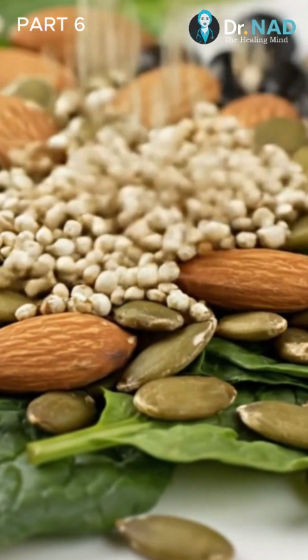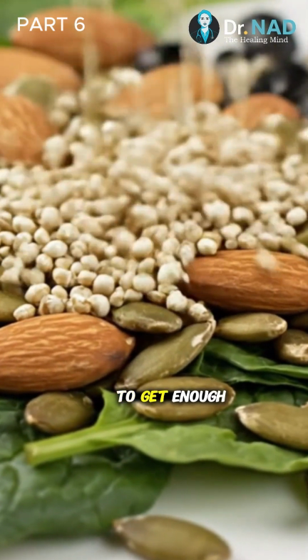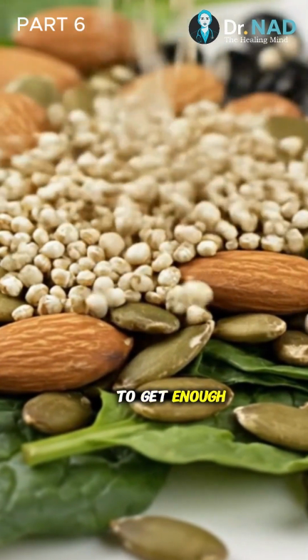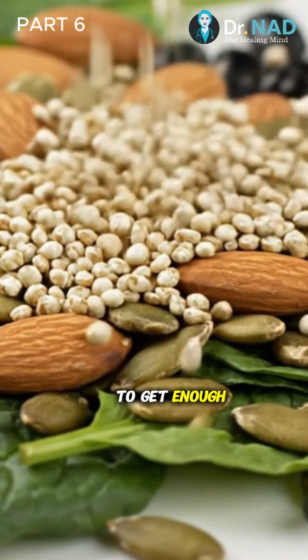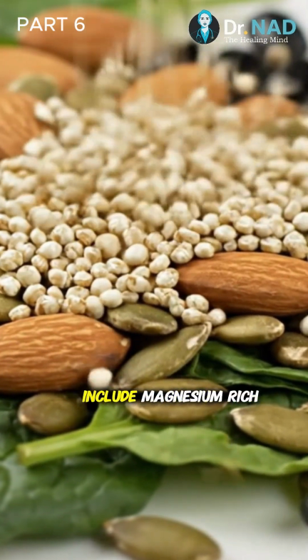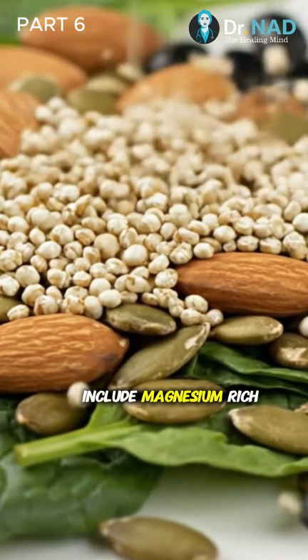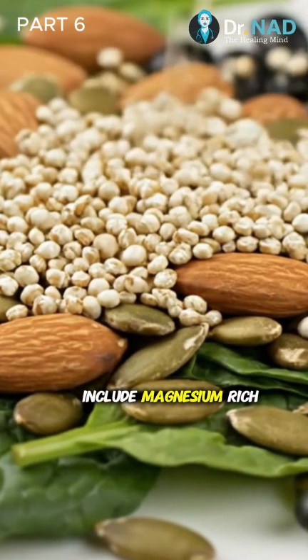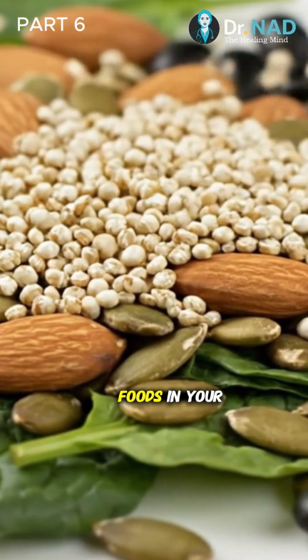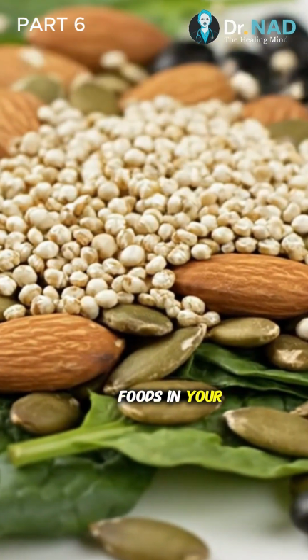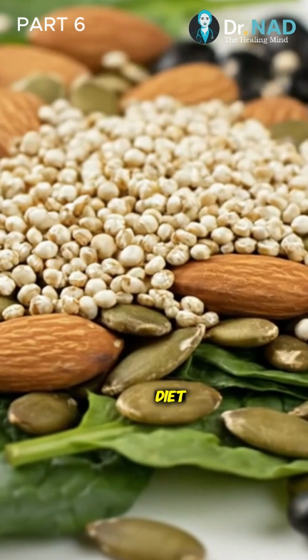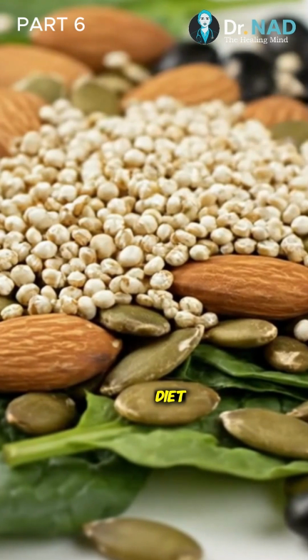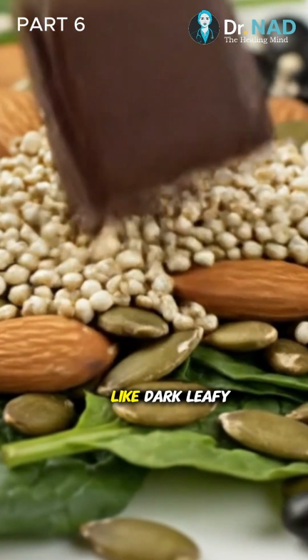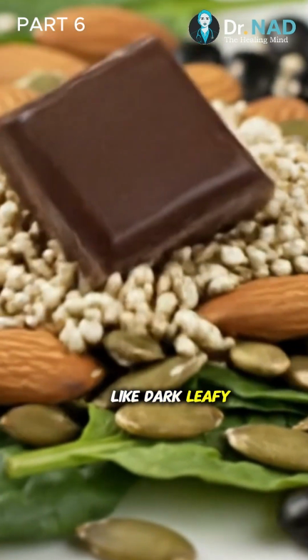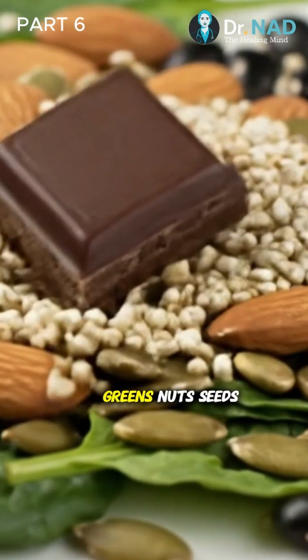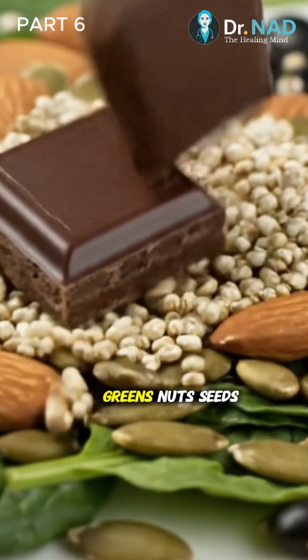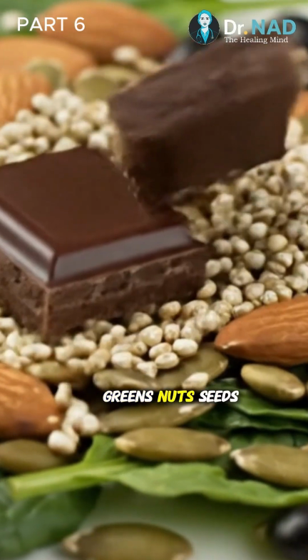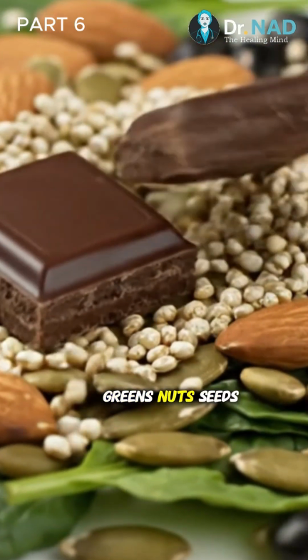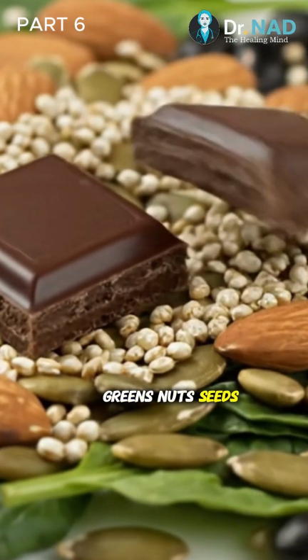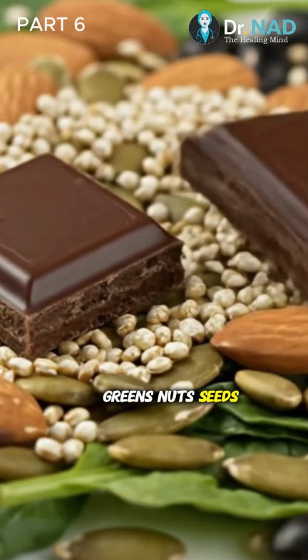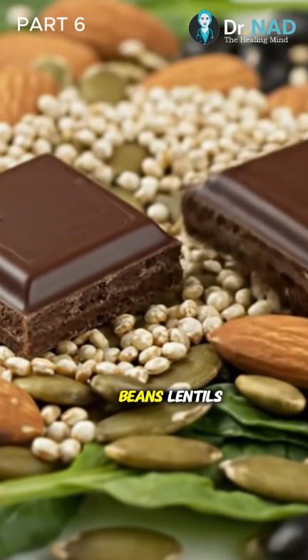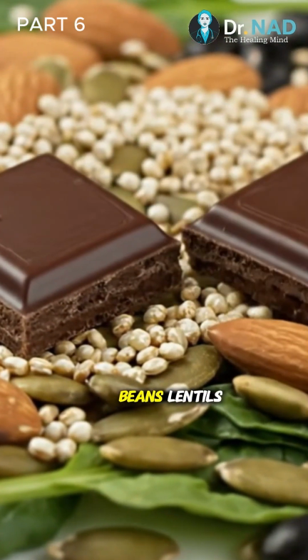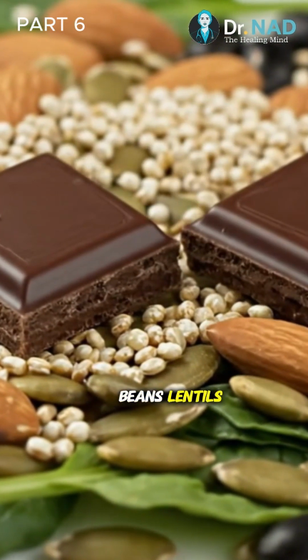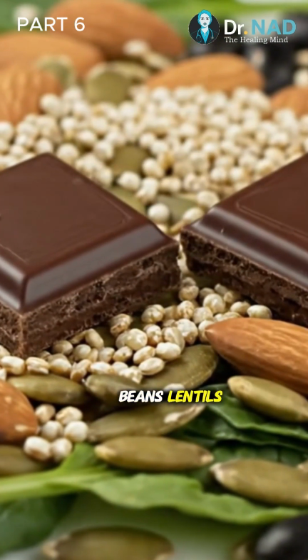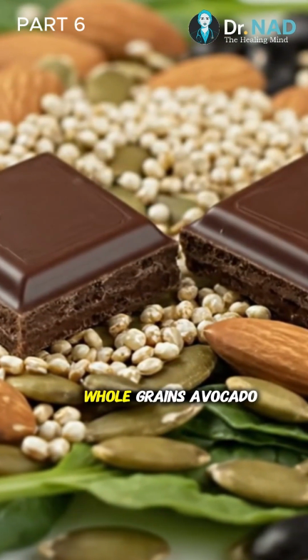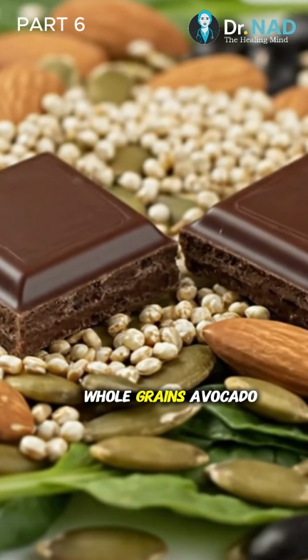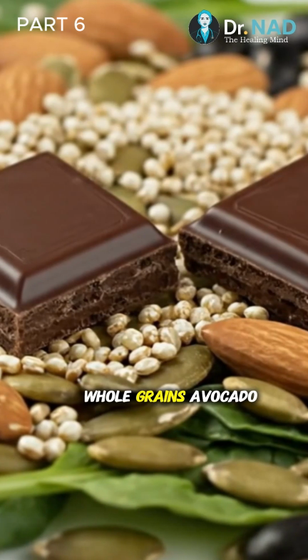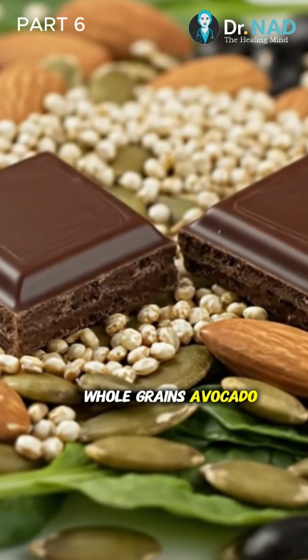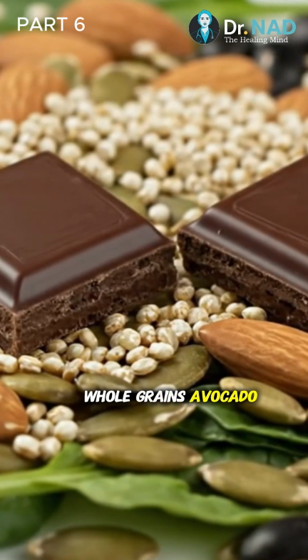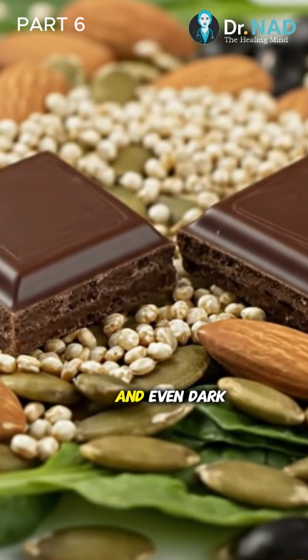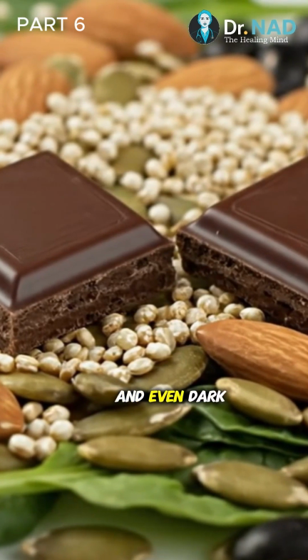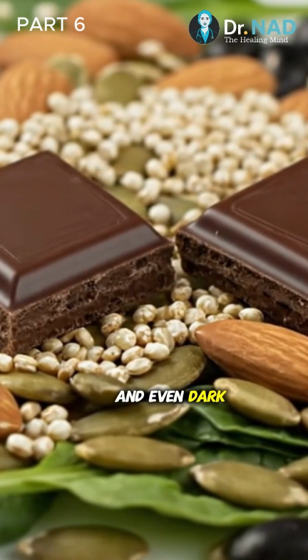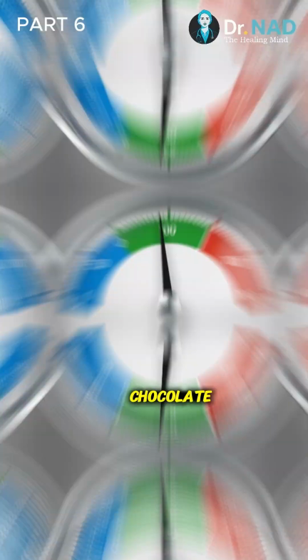To get enough, include magnesium-rich foods in your diet, like dark leafy greens, nuts, seeds, beans, lentils, whole grains, avocado, and even dark chocolate.